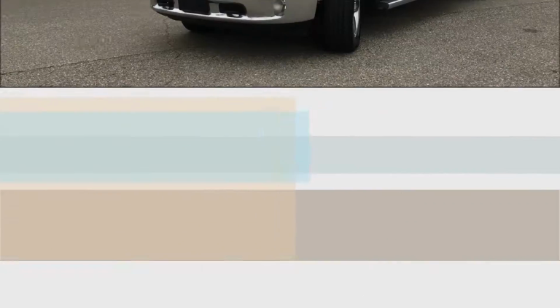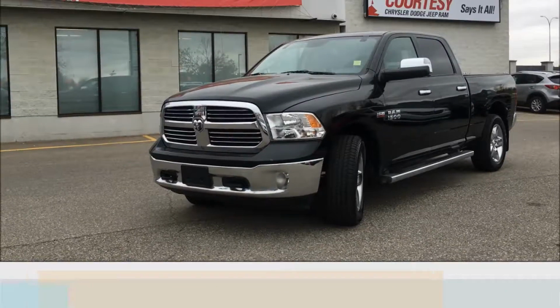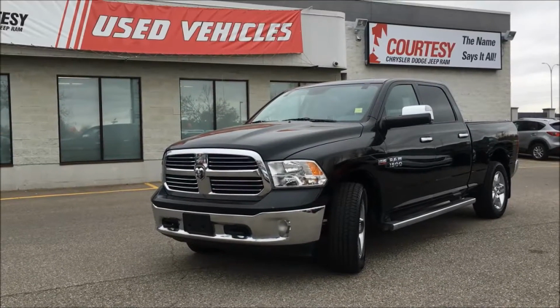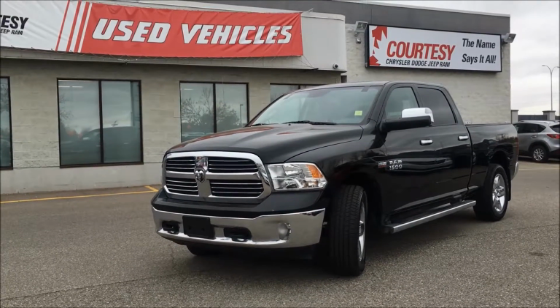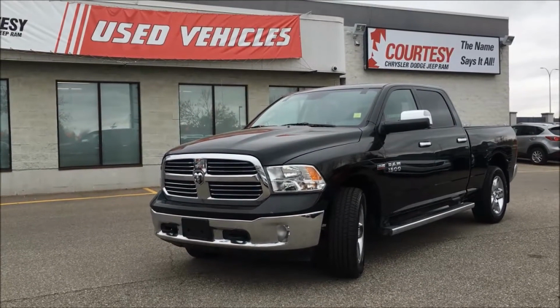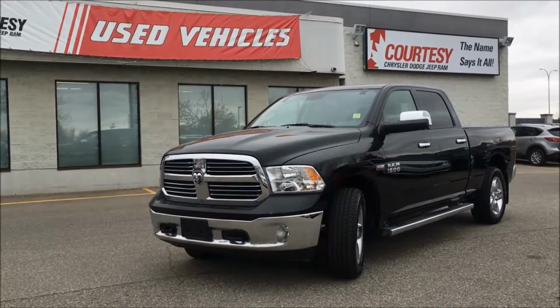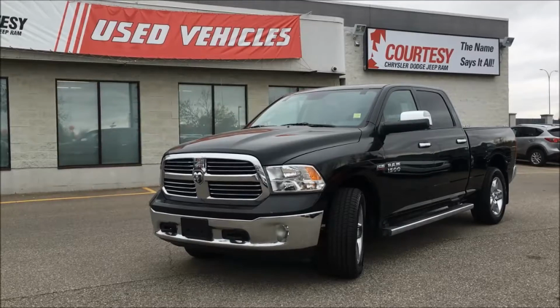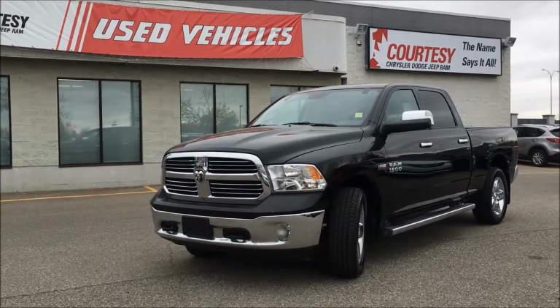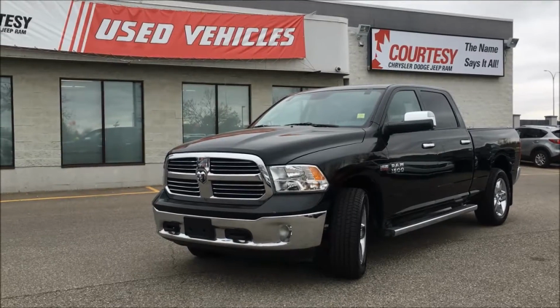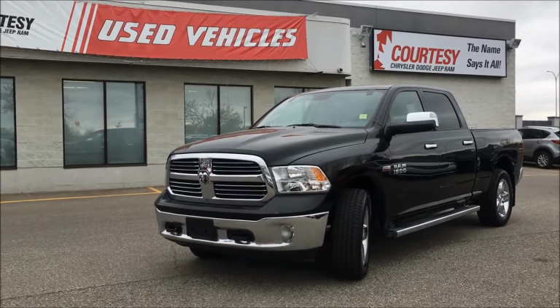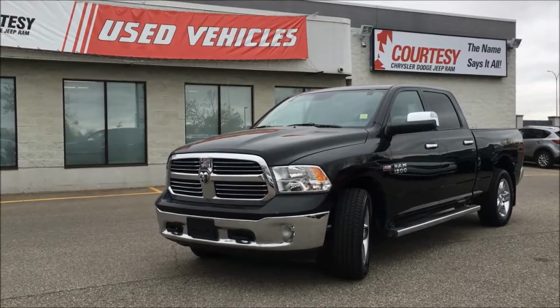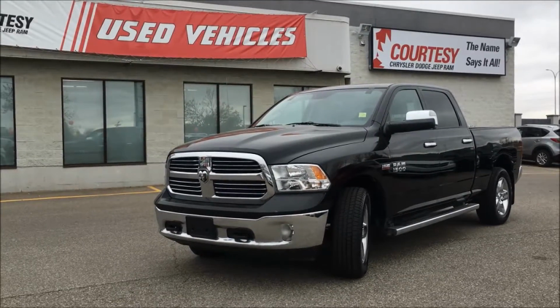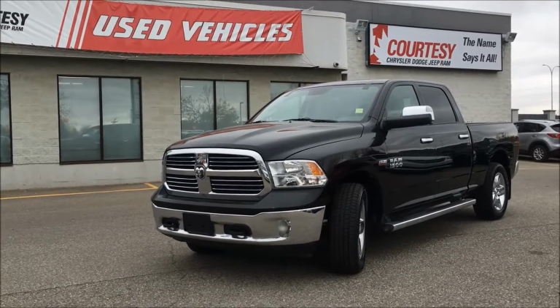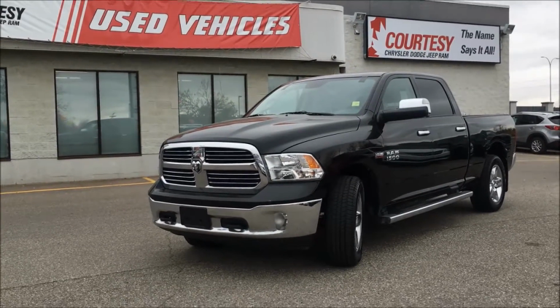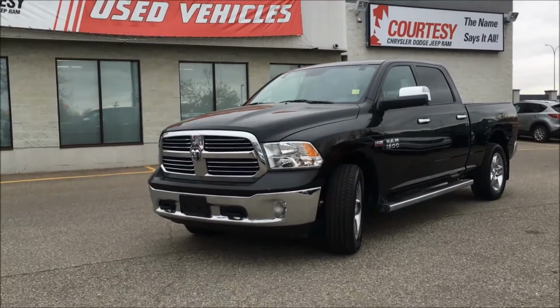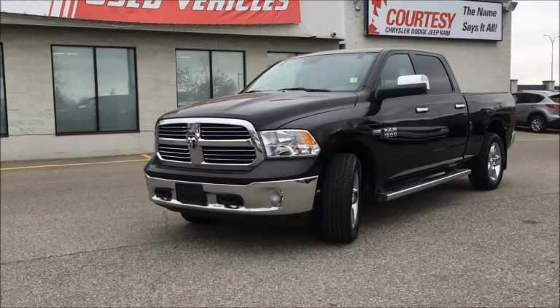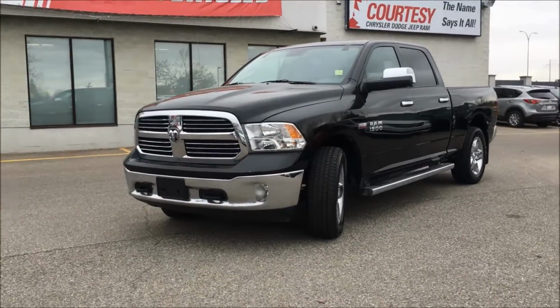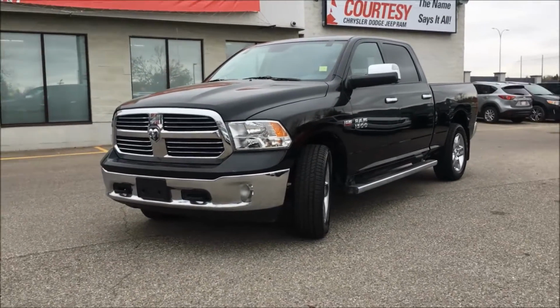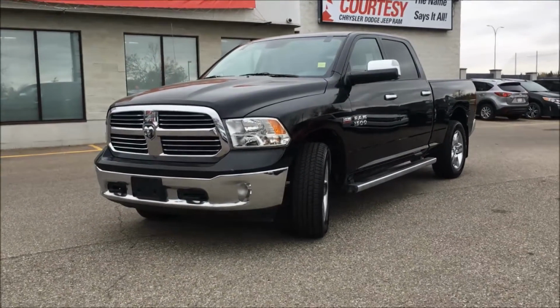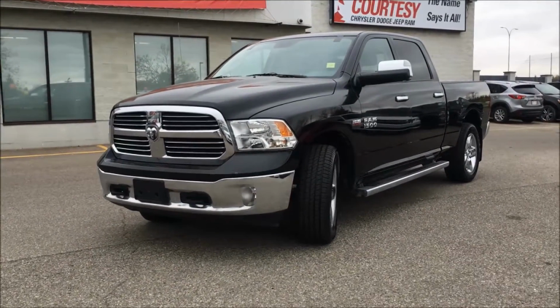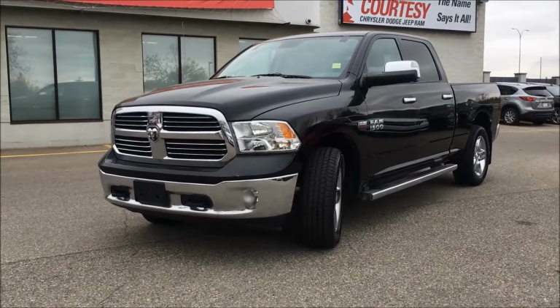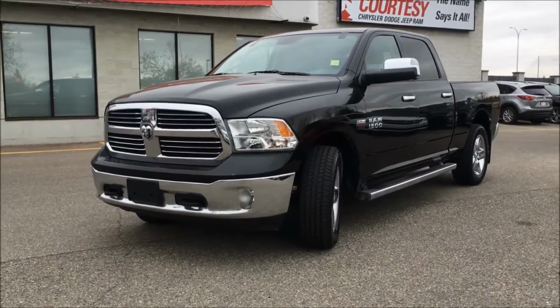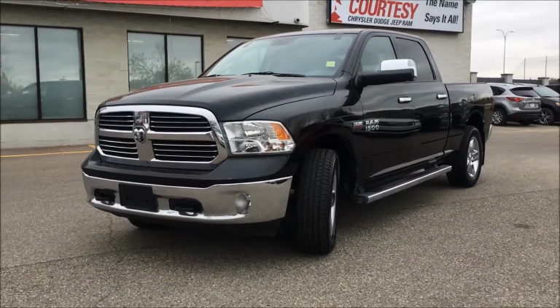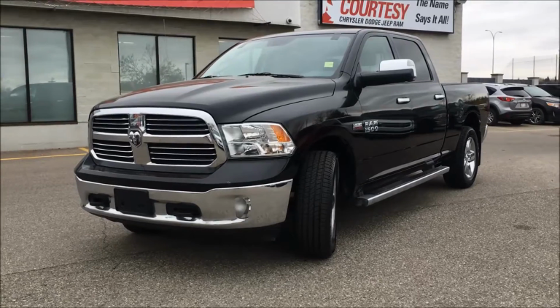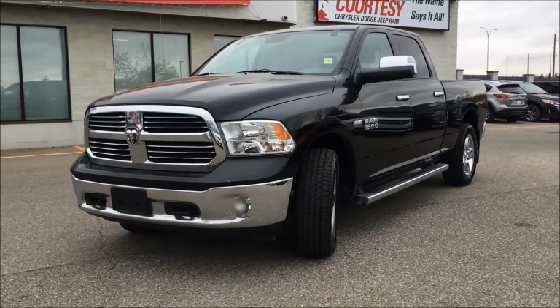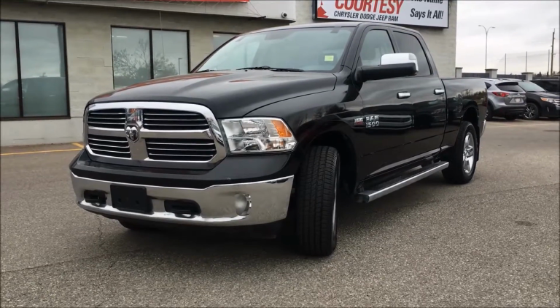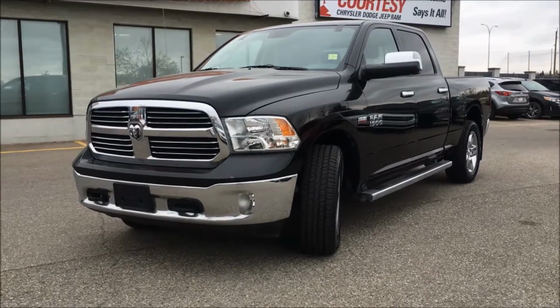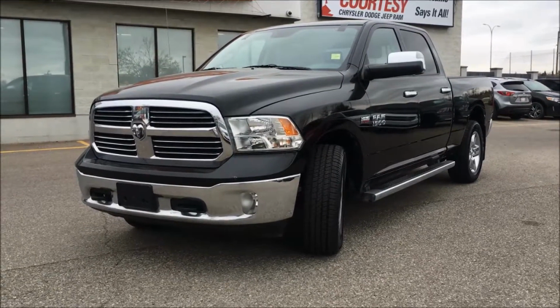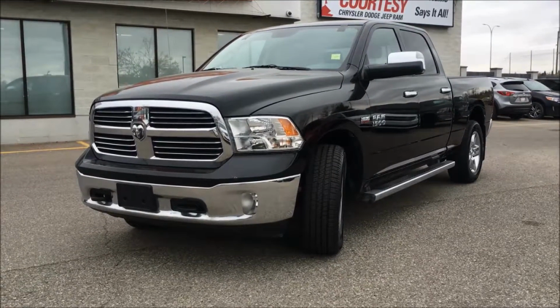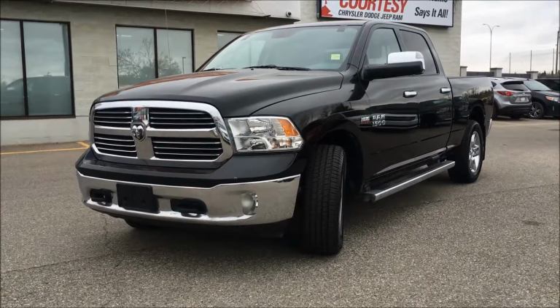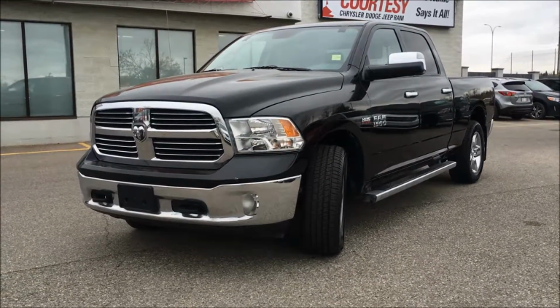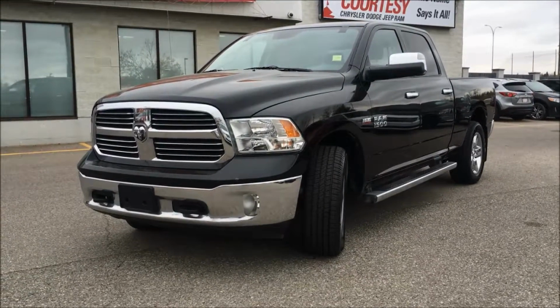Hey, what's up everybody, this is Kim coming at you from Courtesy Chrysler. Today I'm here to take you through this 2014 Ram 1500 Bighorn in a brilliant black pearl.